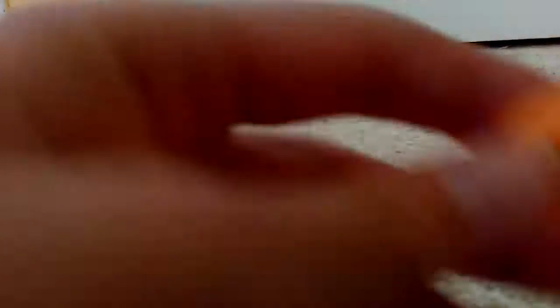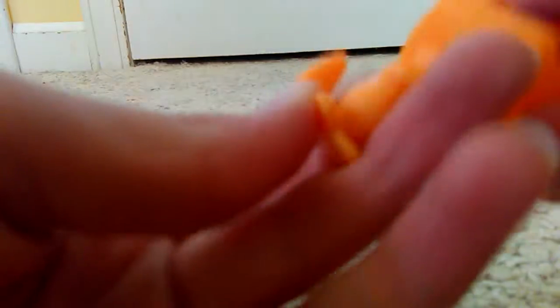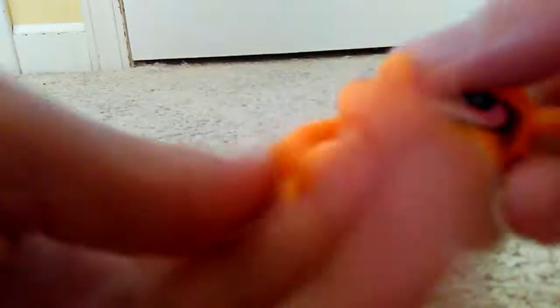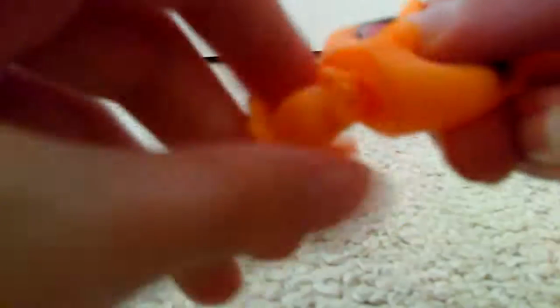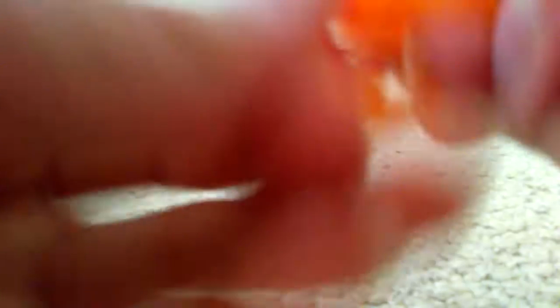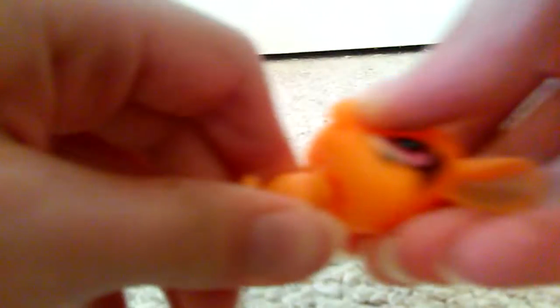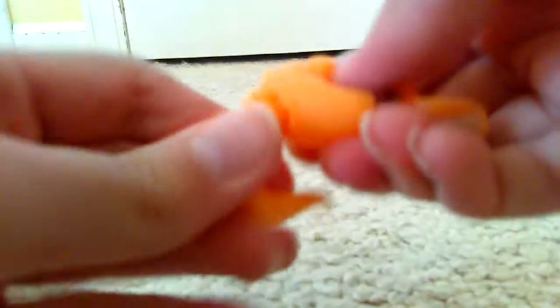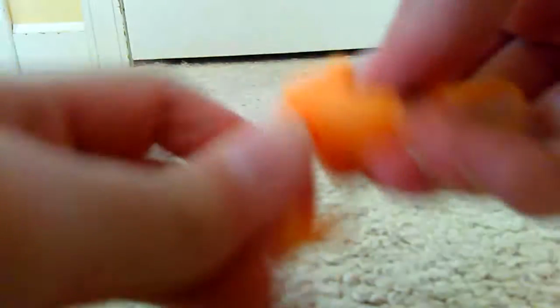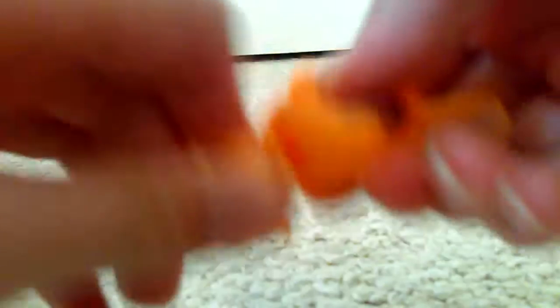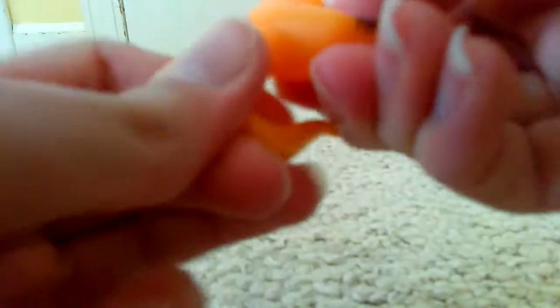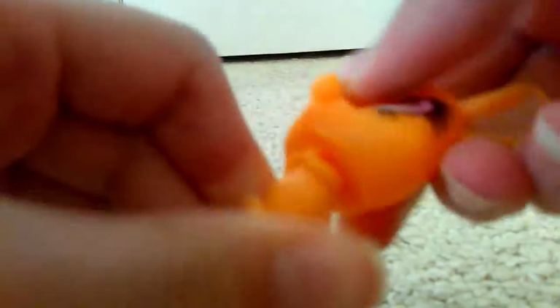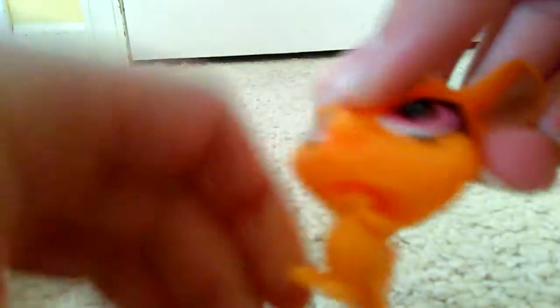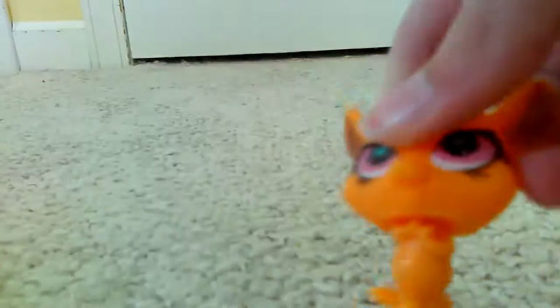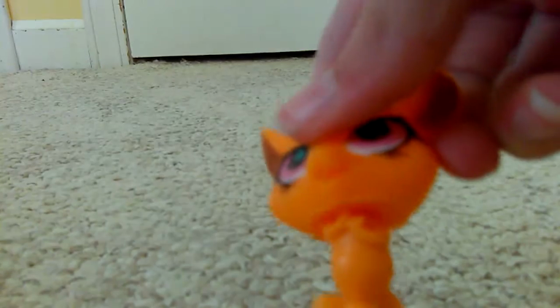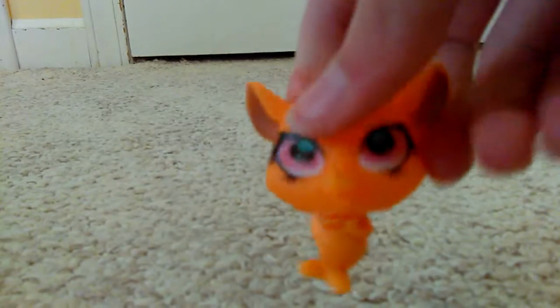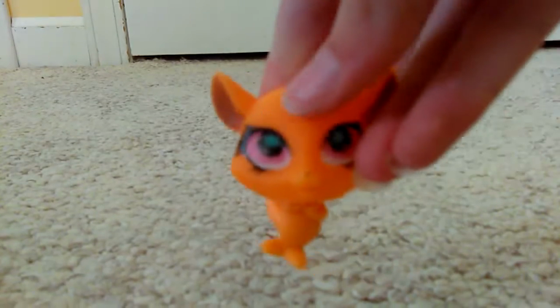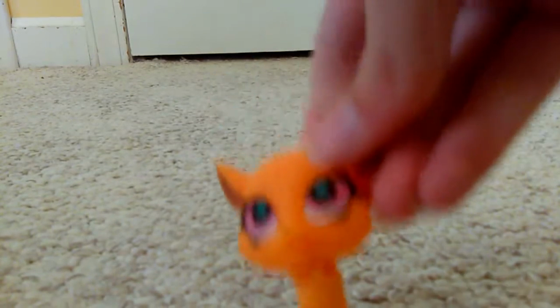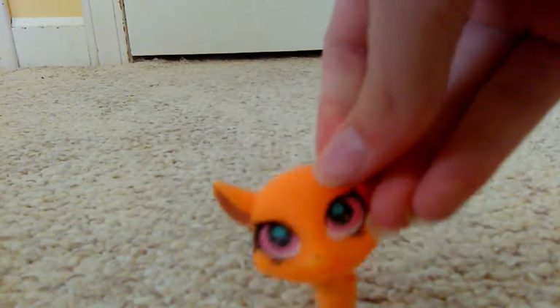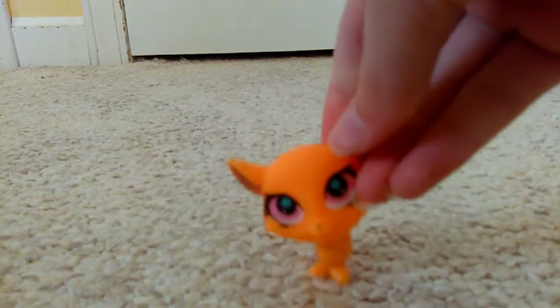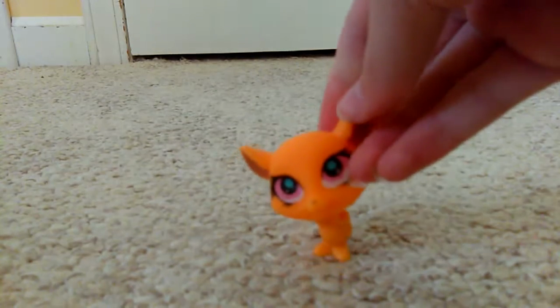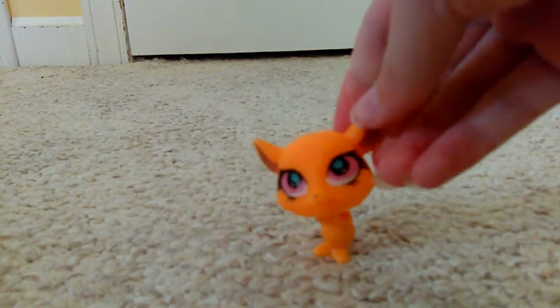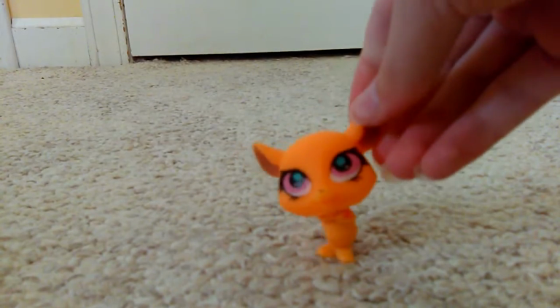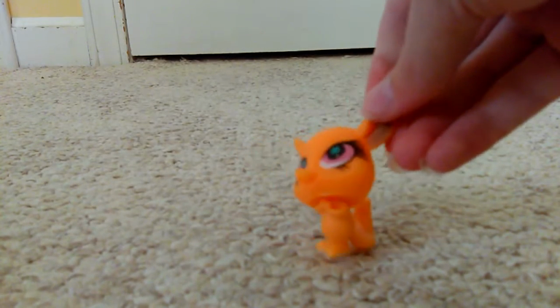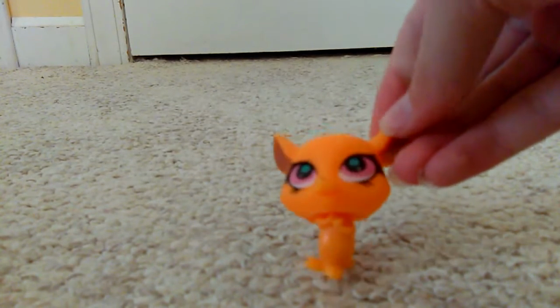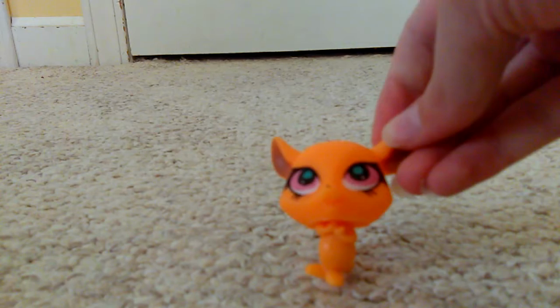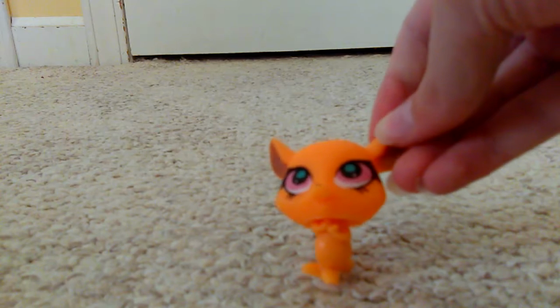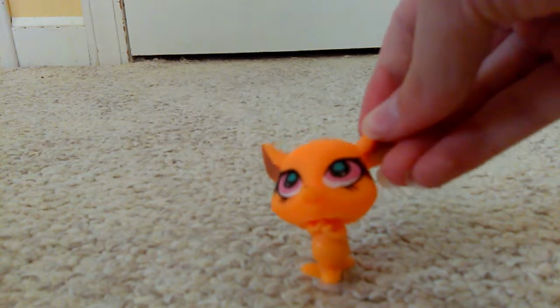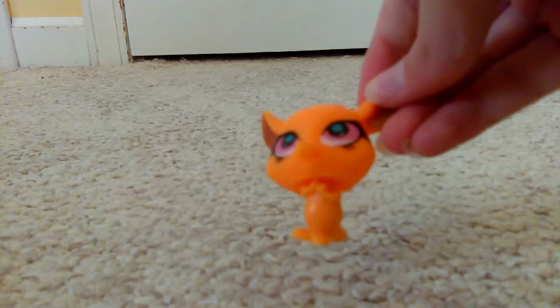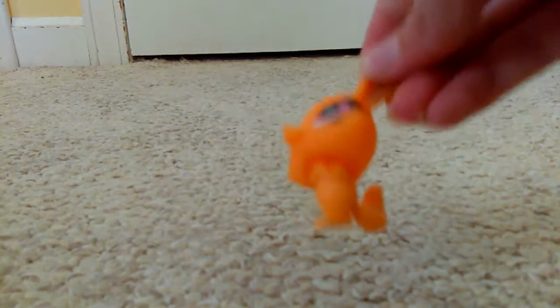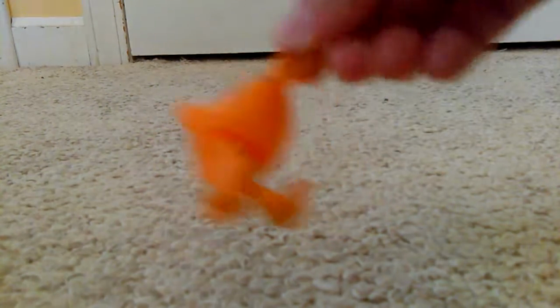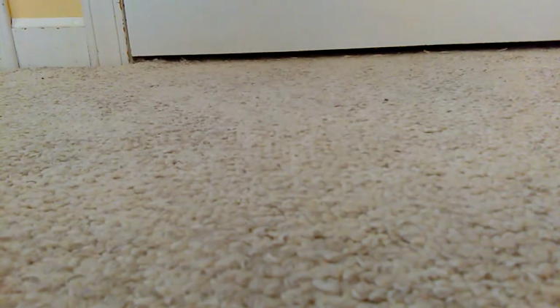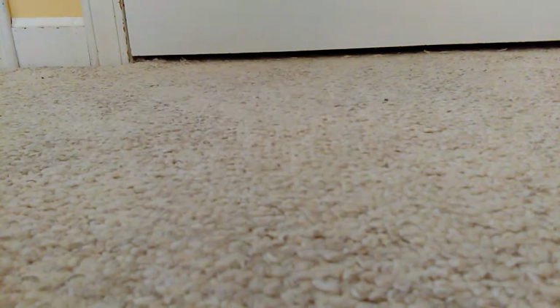I'm surprised it stays in — if I do this it'll stay in pretty okay. But yeah, that's my fake LPS.